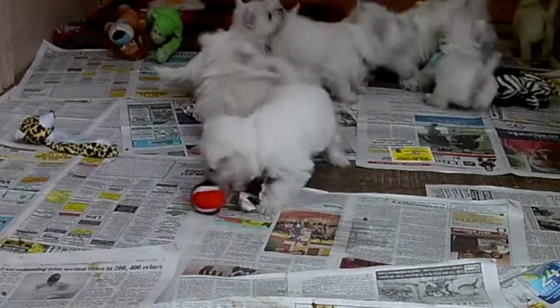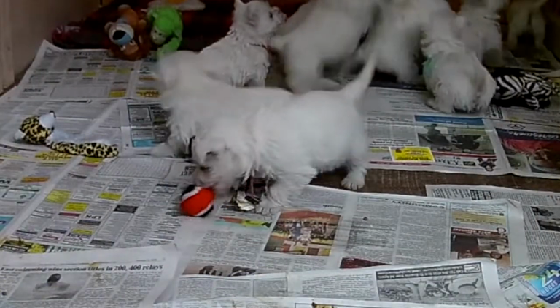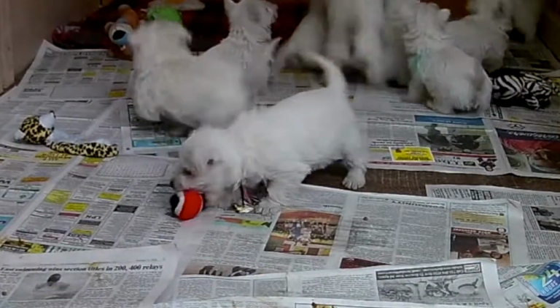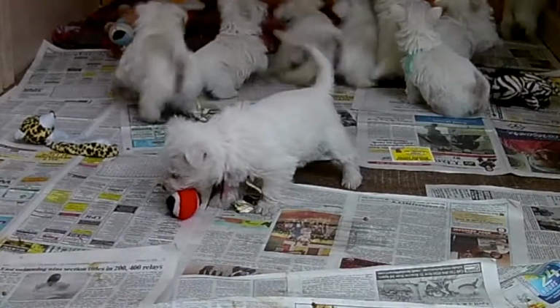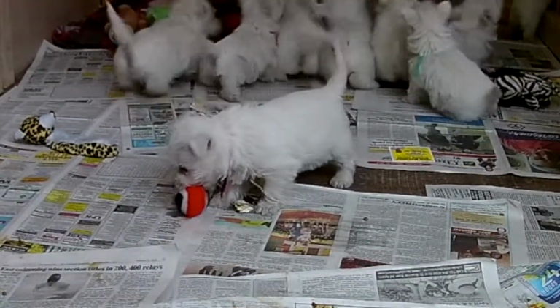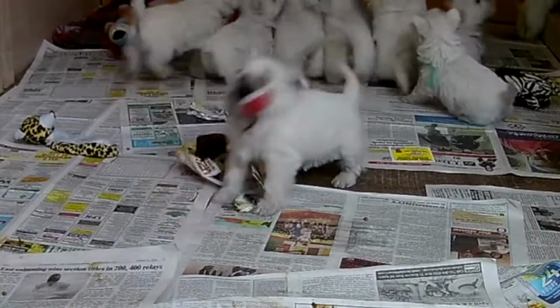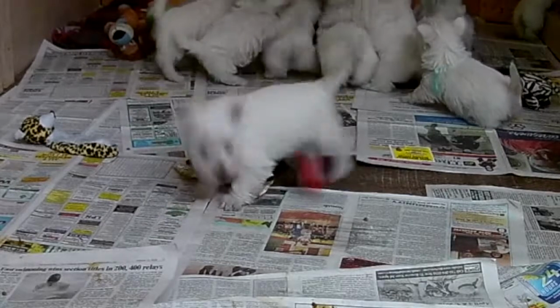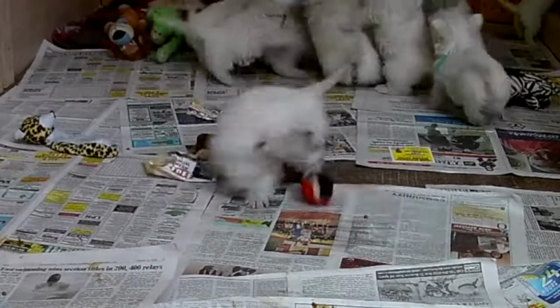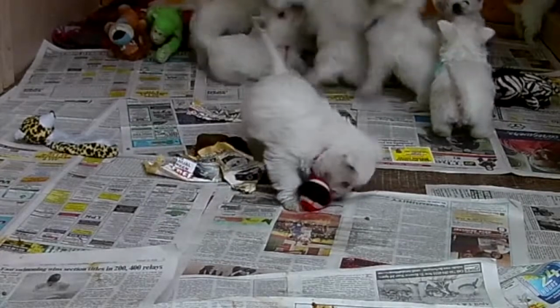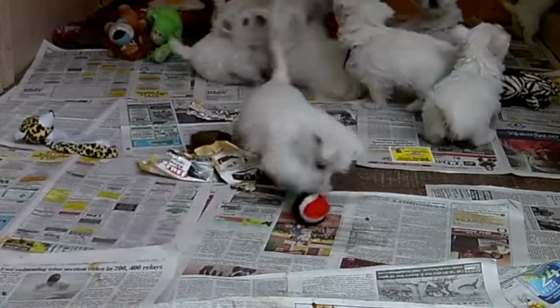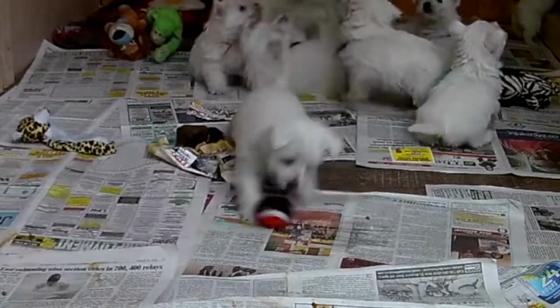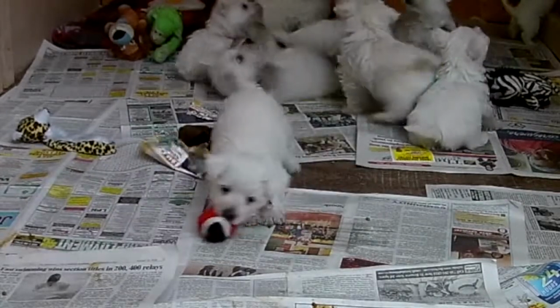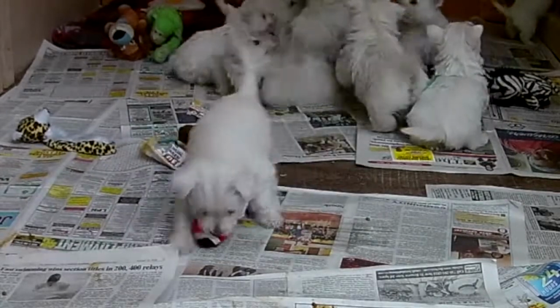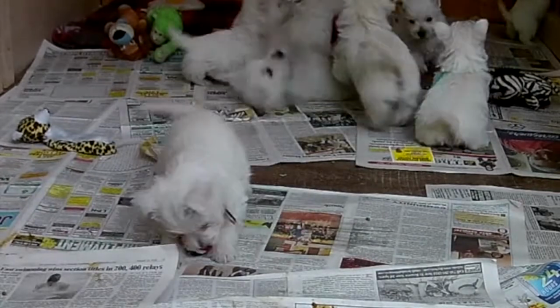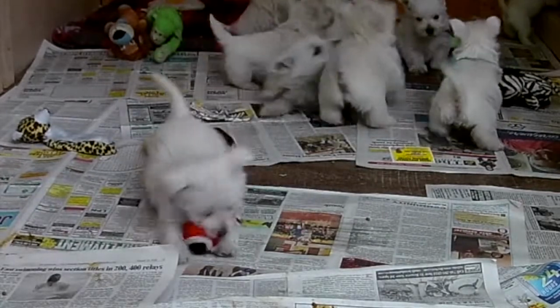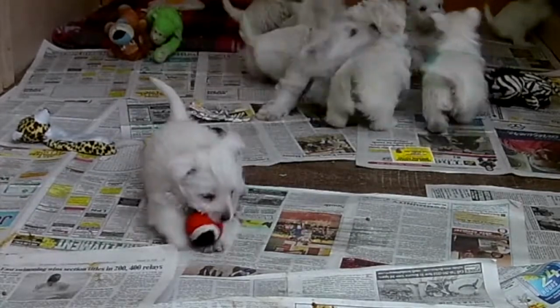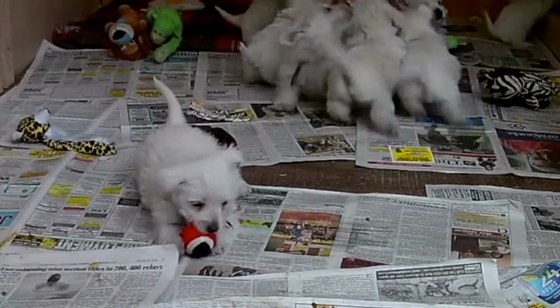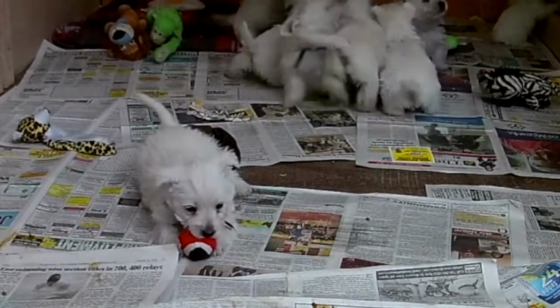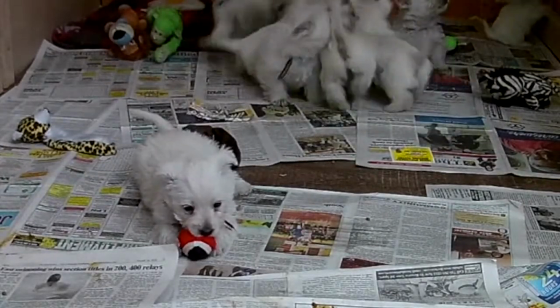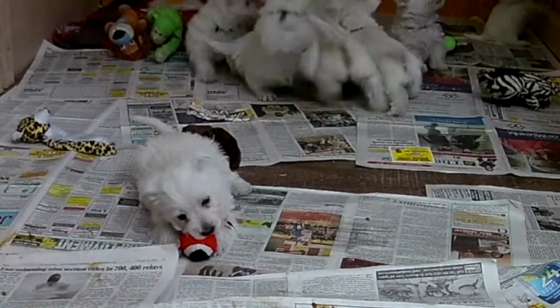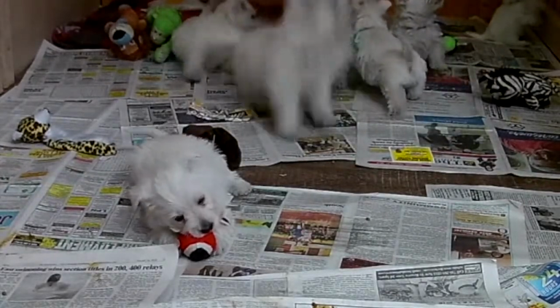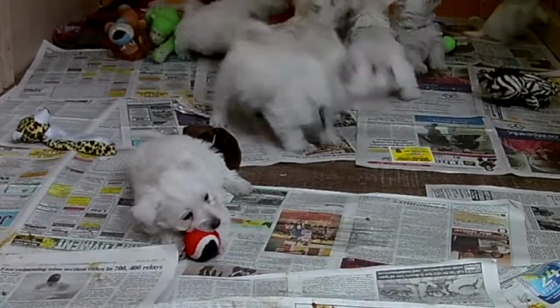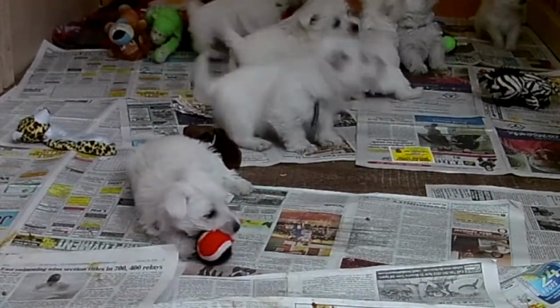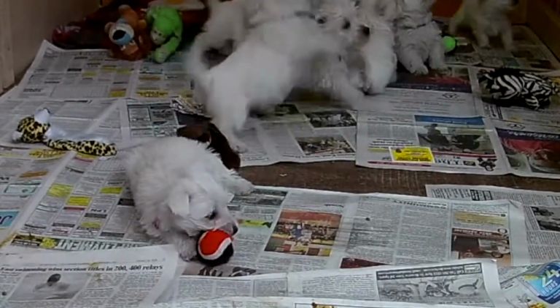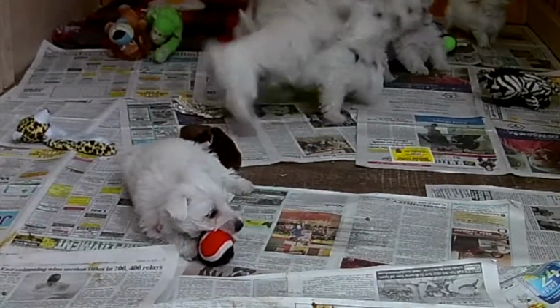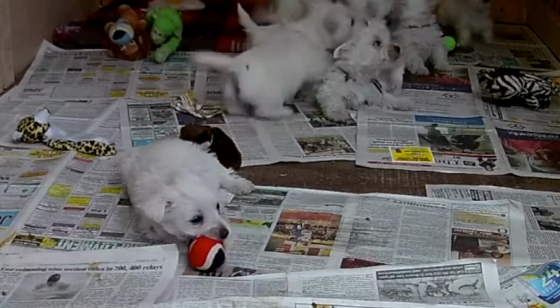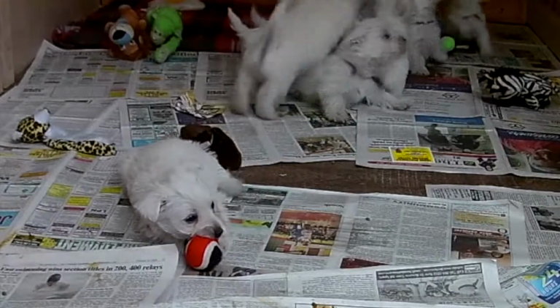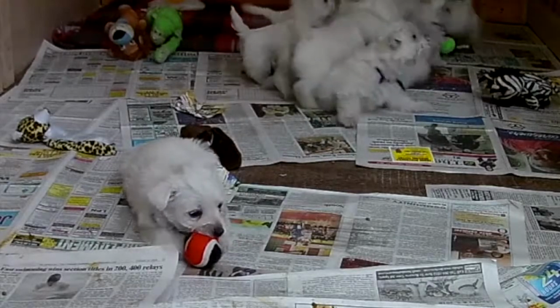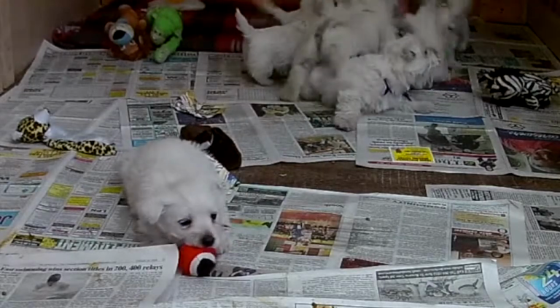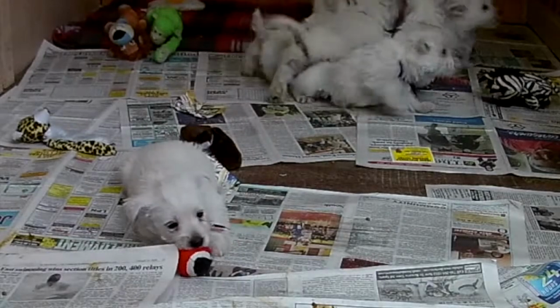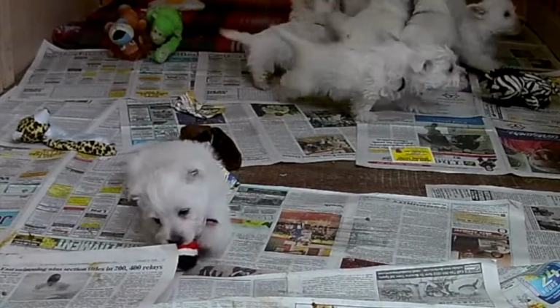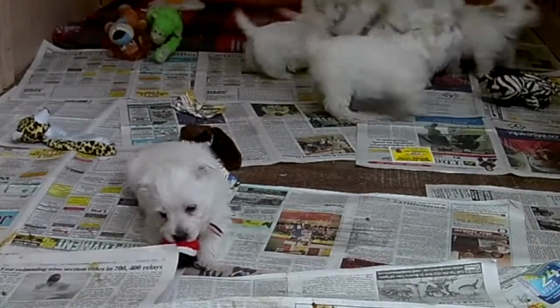We'd like to thank everyone for watching. We really enjoy doing this. I hope you enjoy watching the puppies as much as we do.